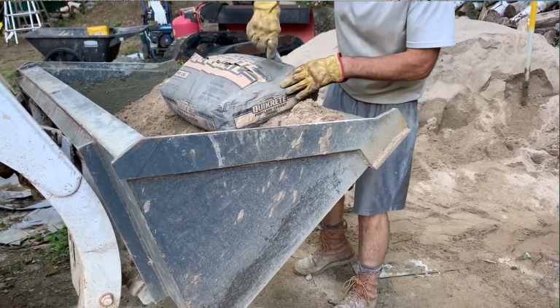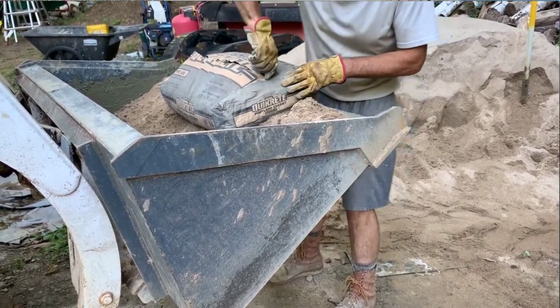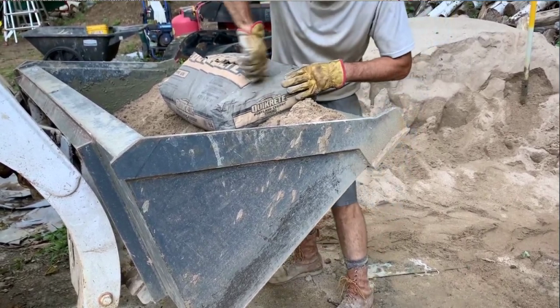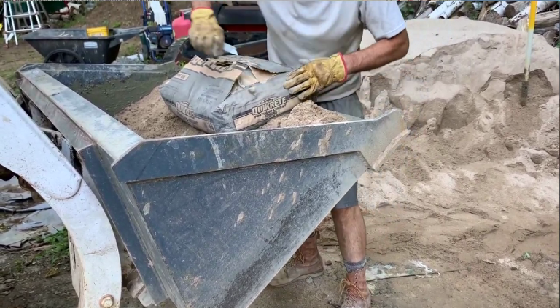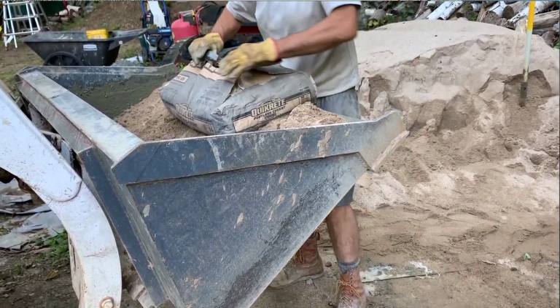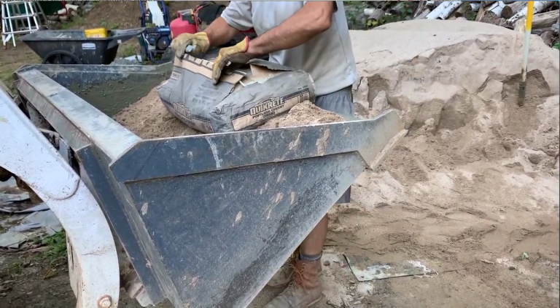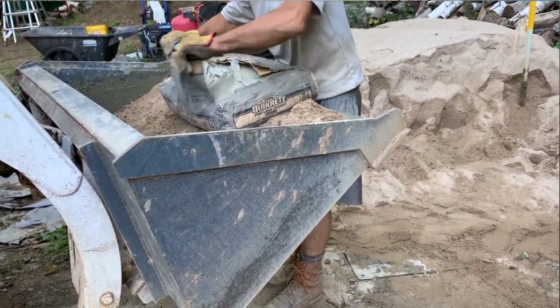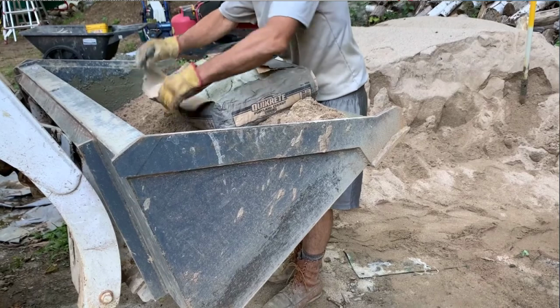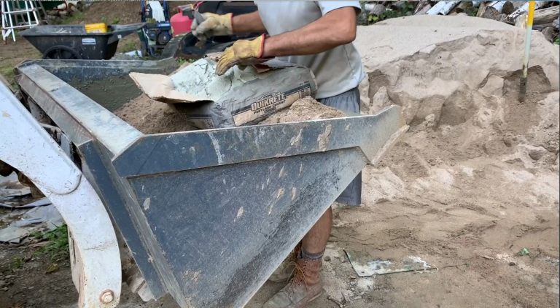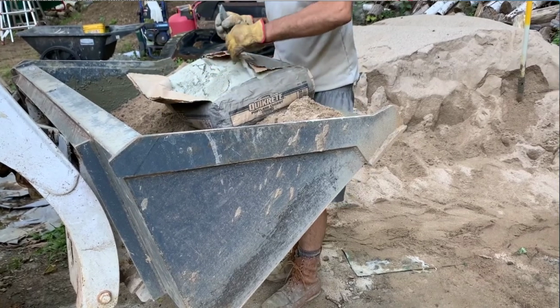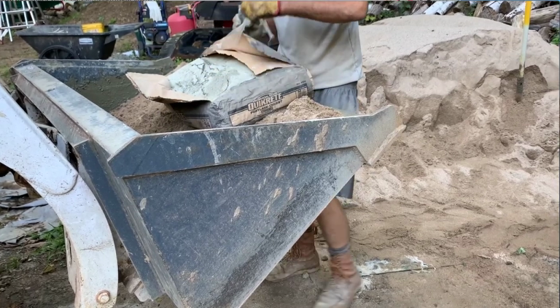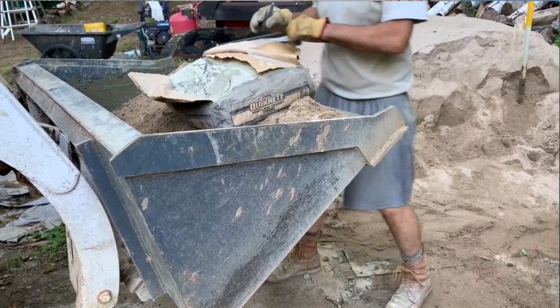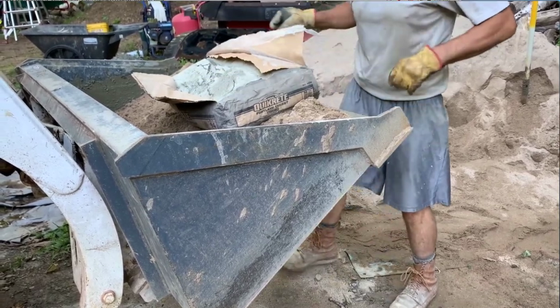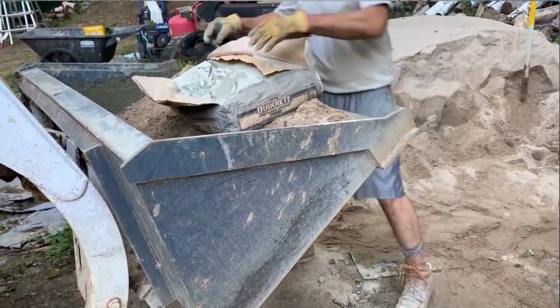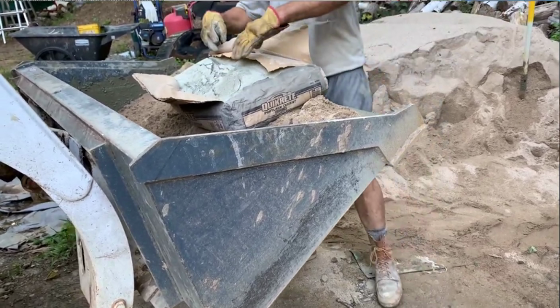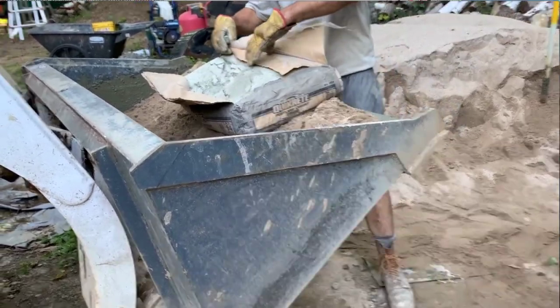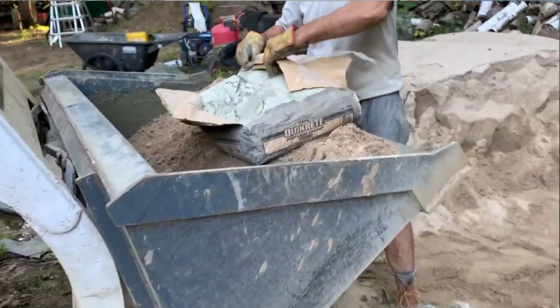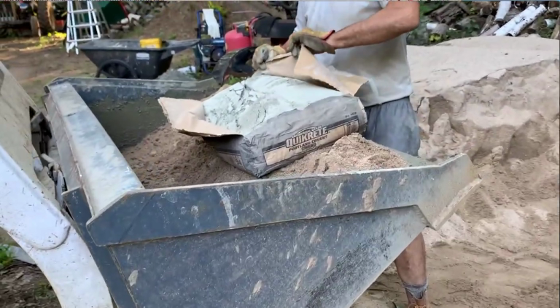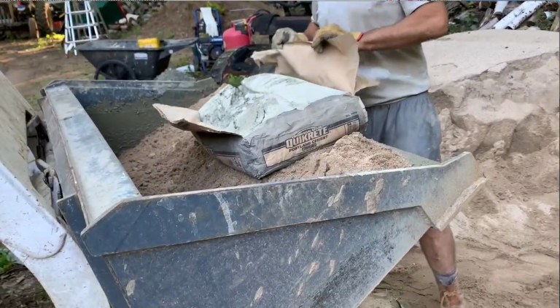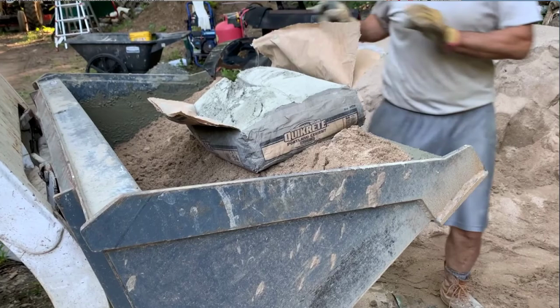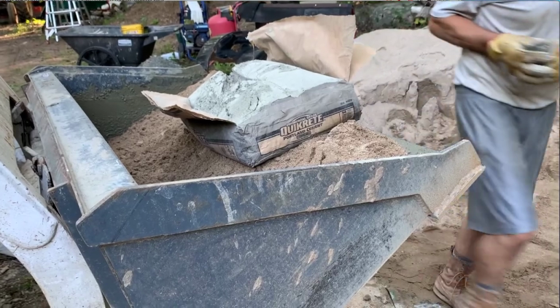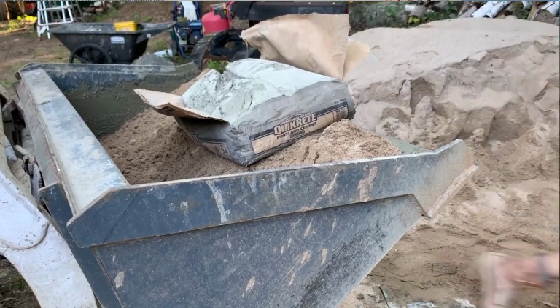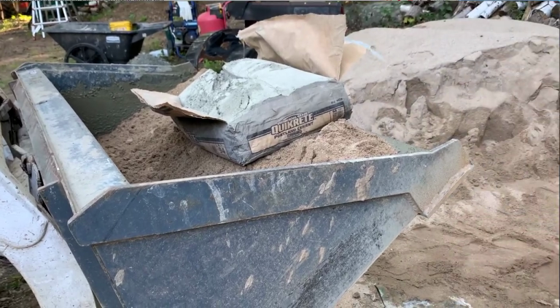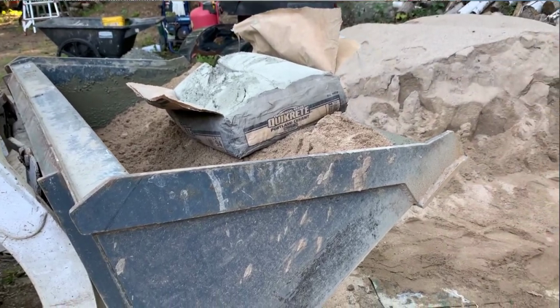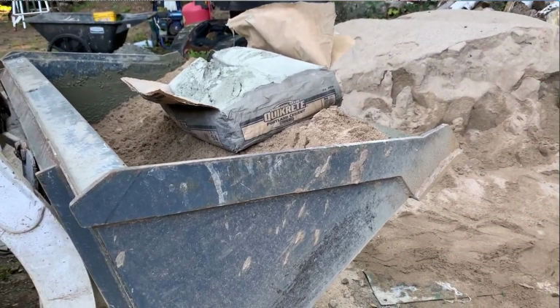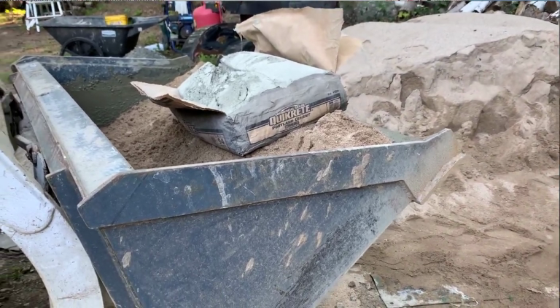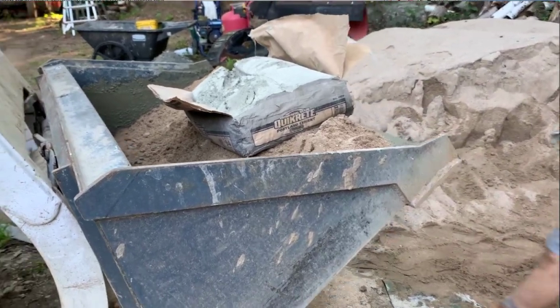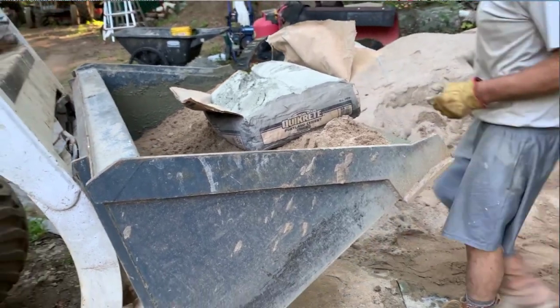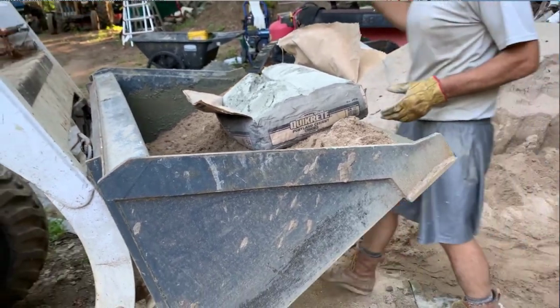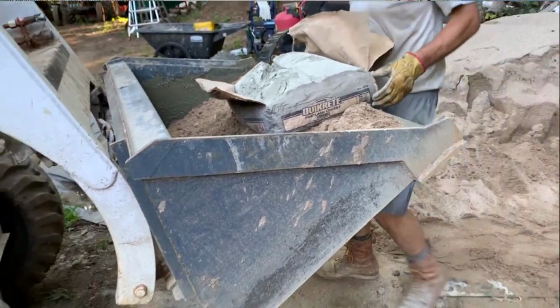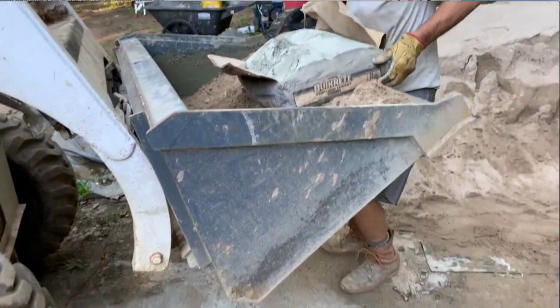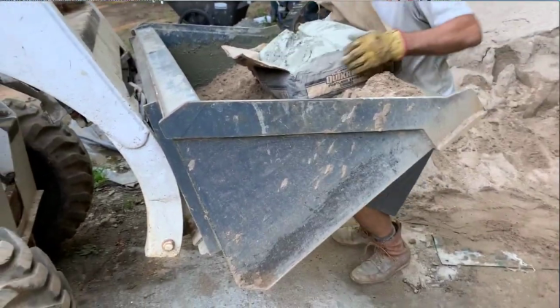I used 12 full scoops of sand, 18 full scoops of aggregate, one full bag of Portland, and approximately 5 gallons of water.